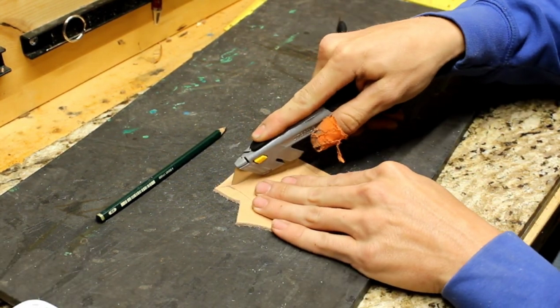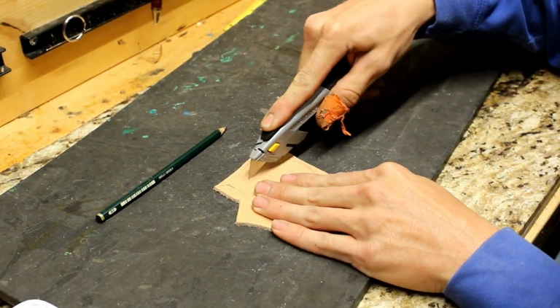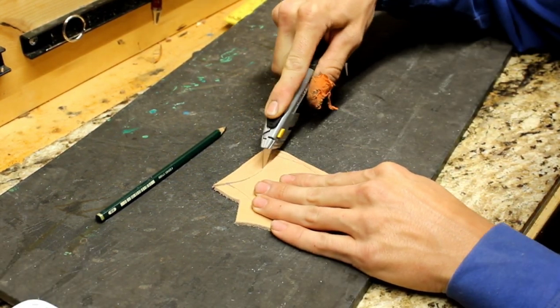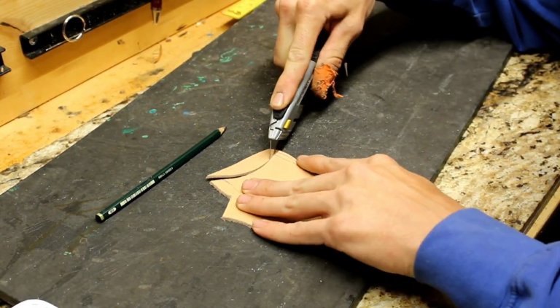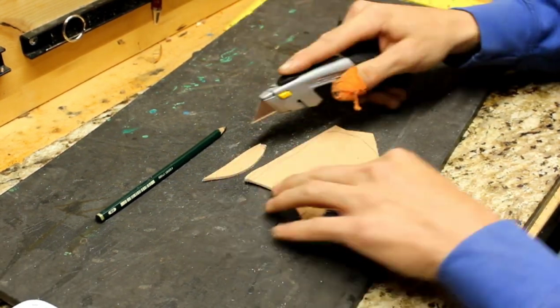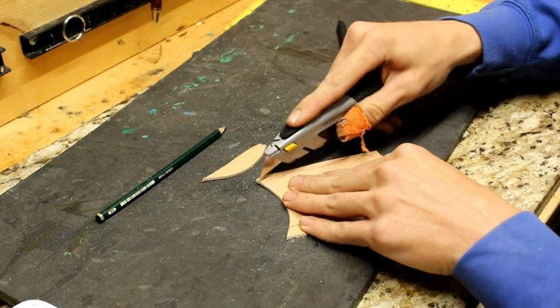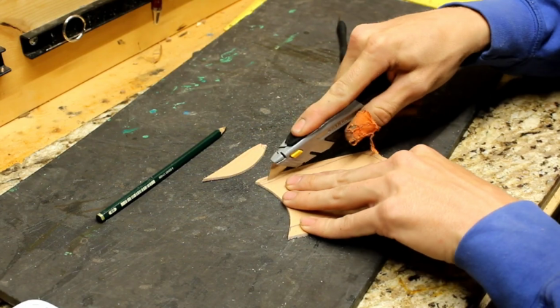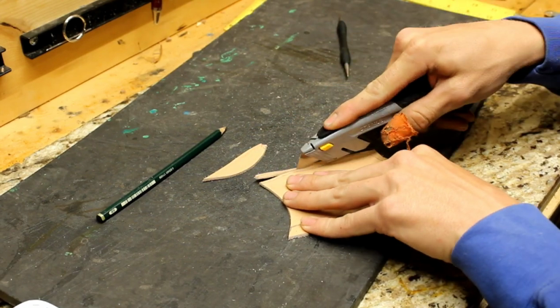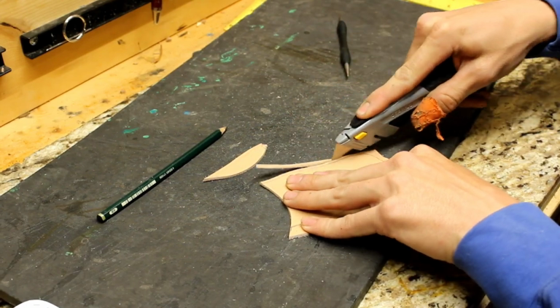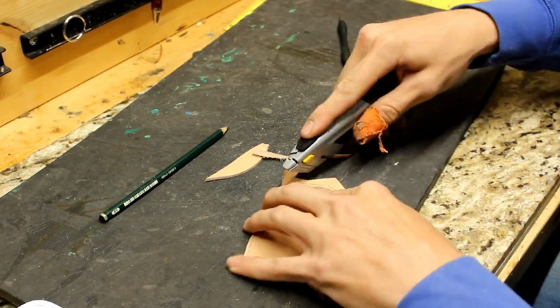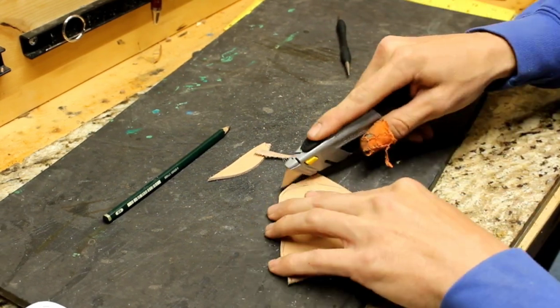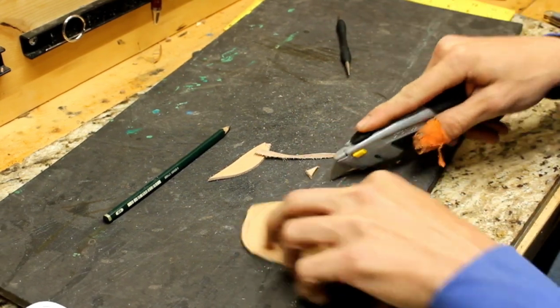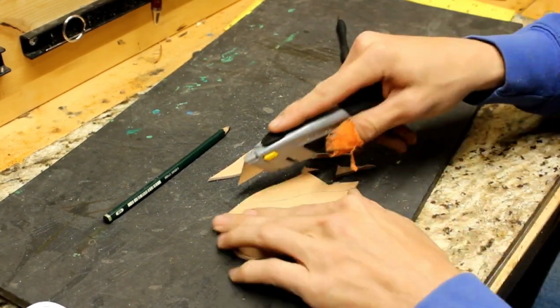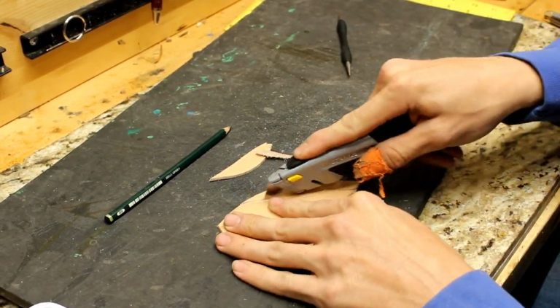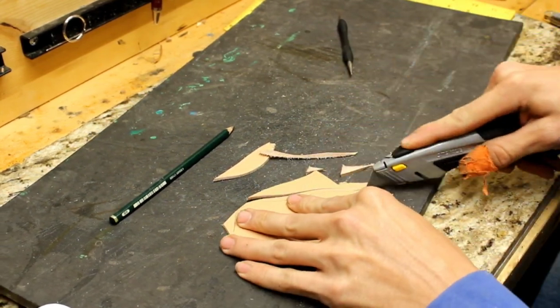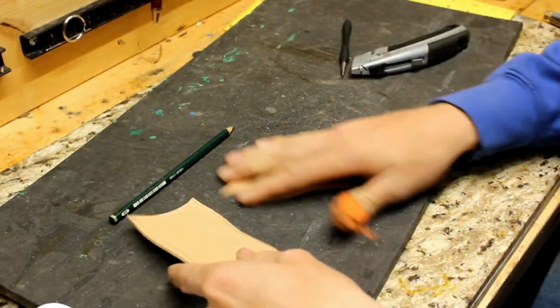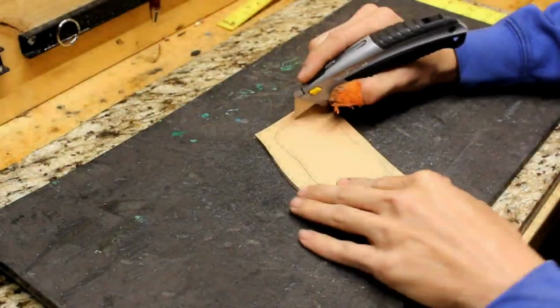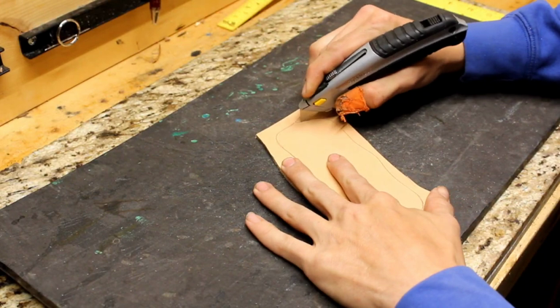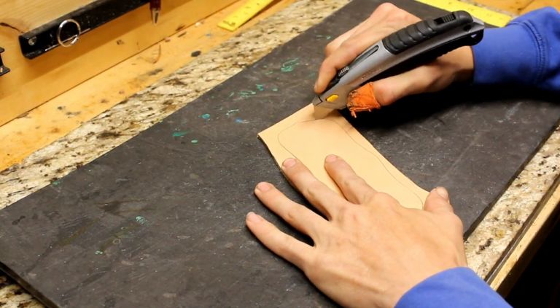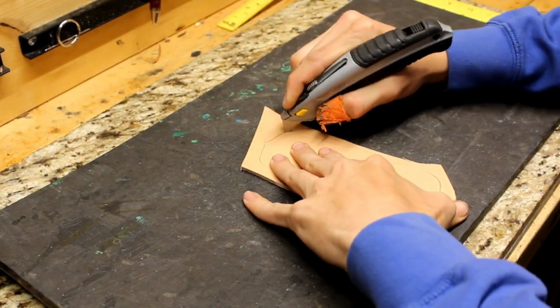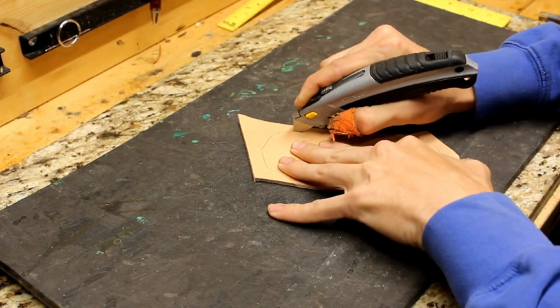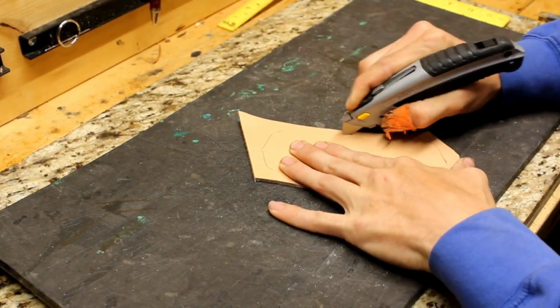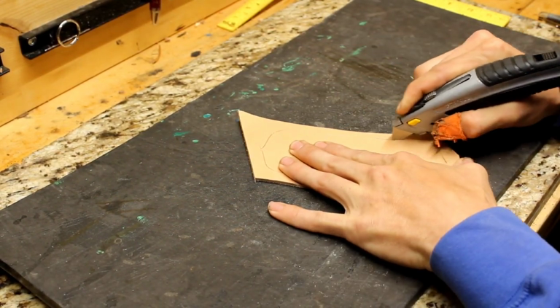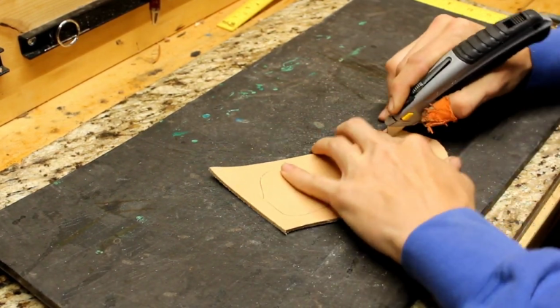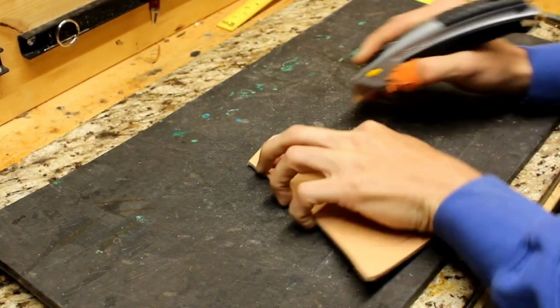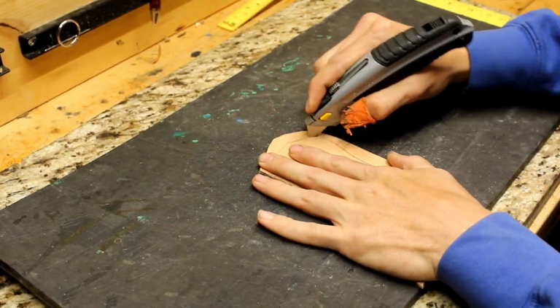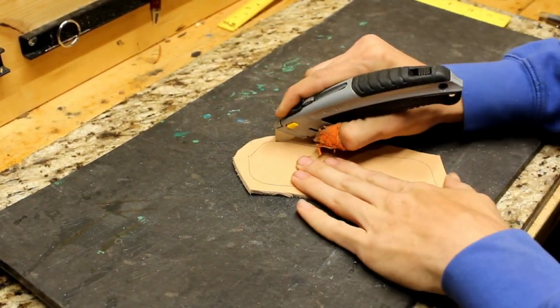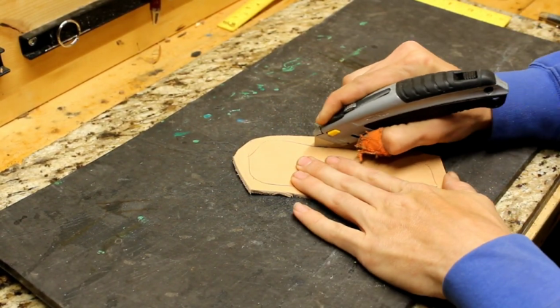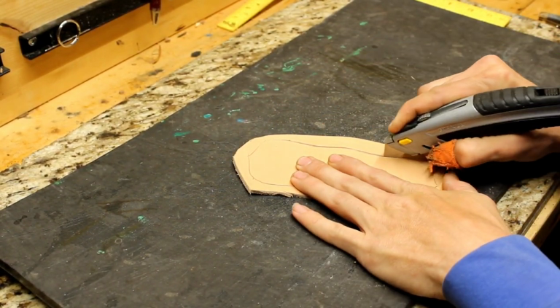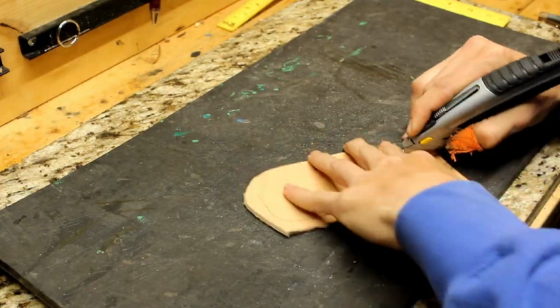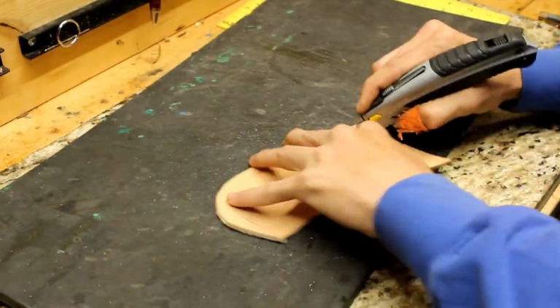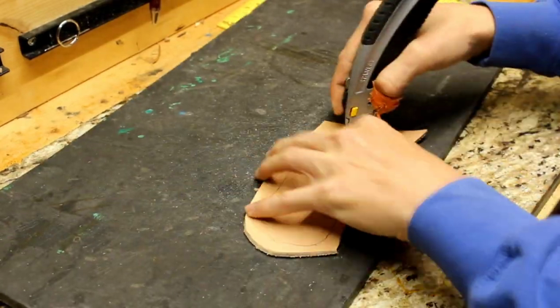Now I'm going to give it a cut, and it's still going to be a little bit bigger than what the back piece is. Here's the back piece — I am going to cut this down to the correct size of the pattern.